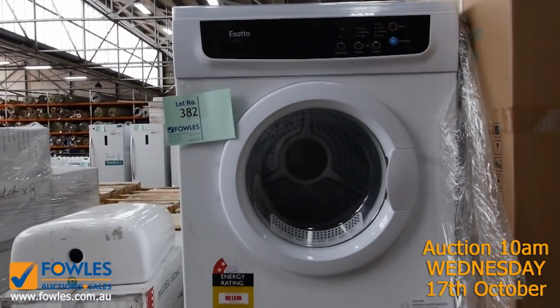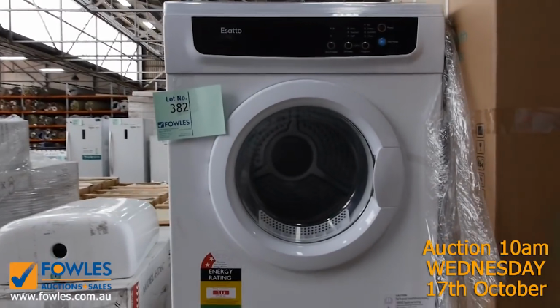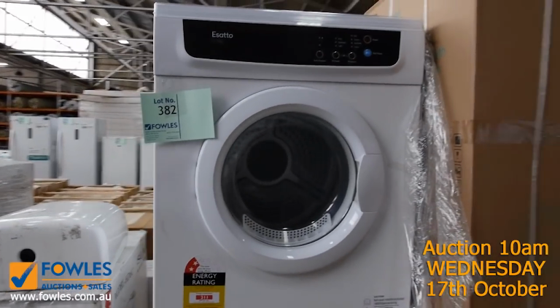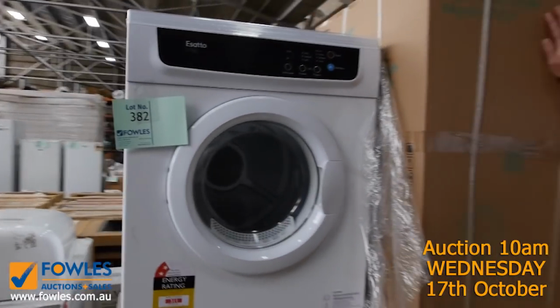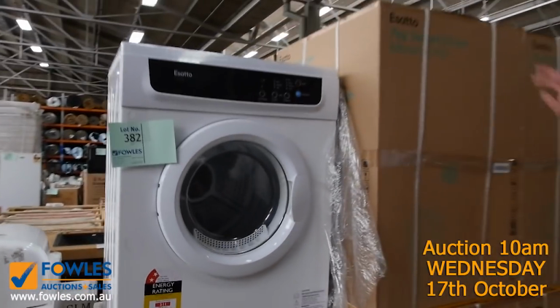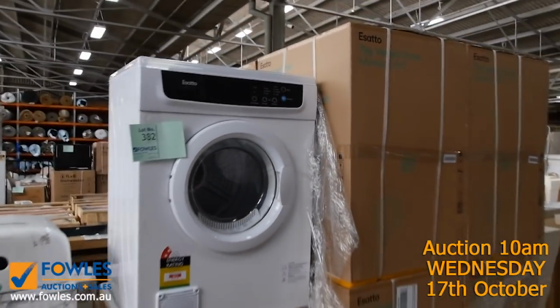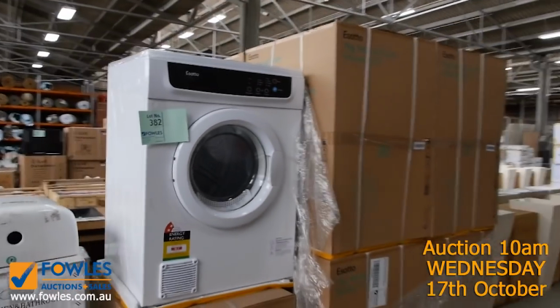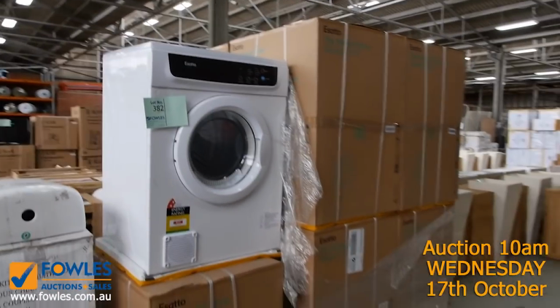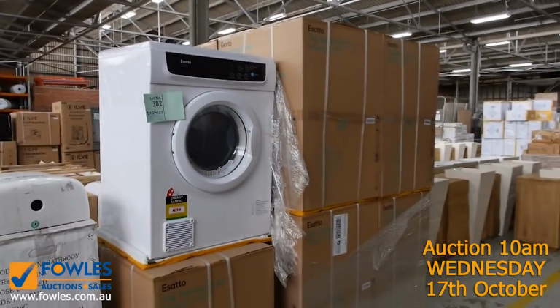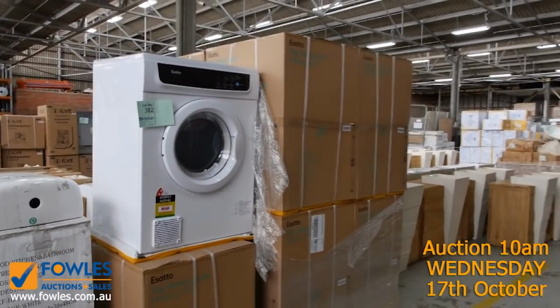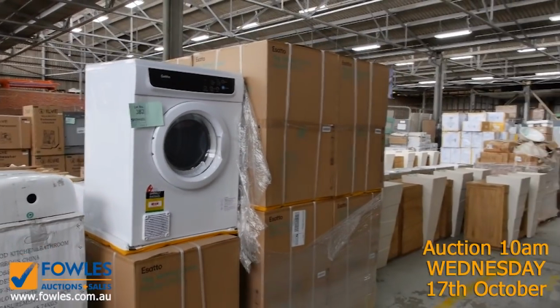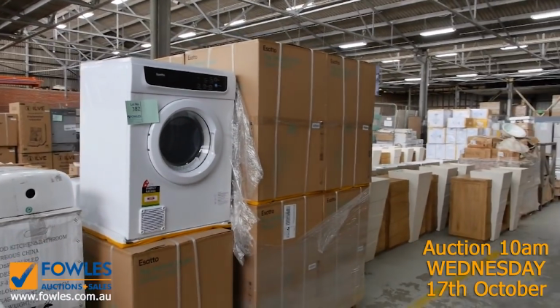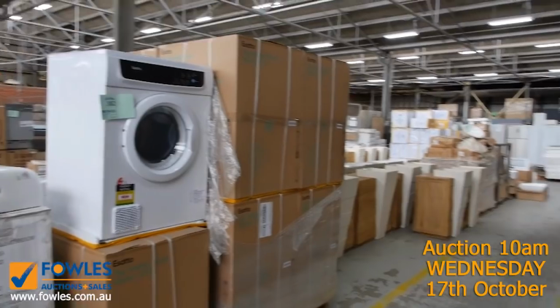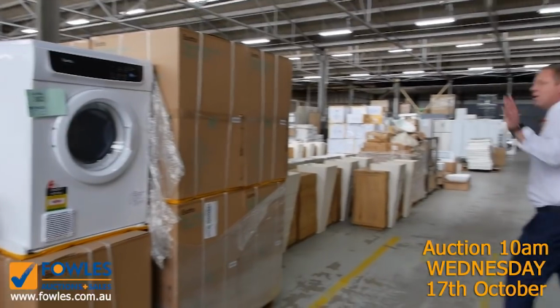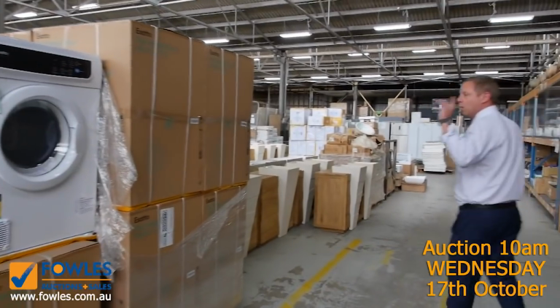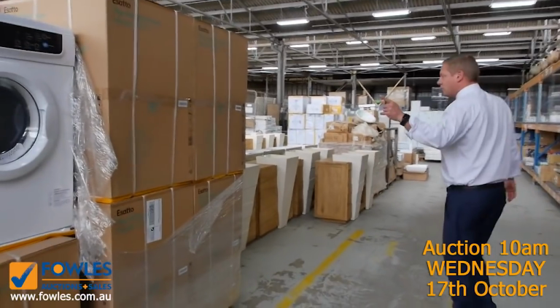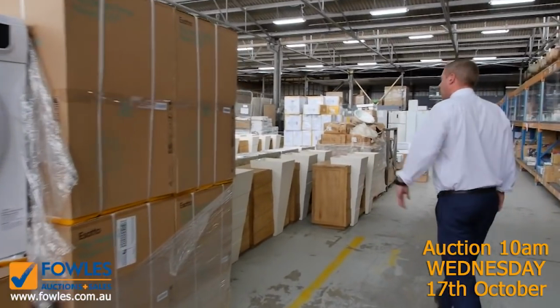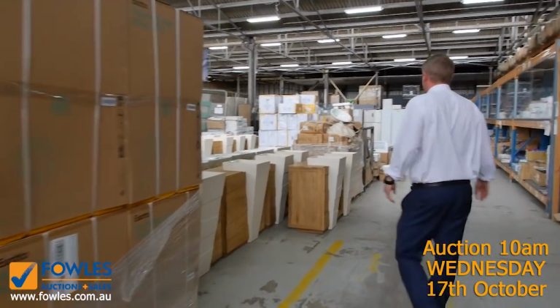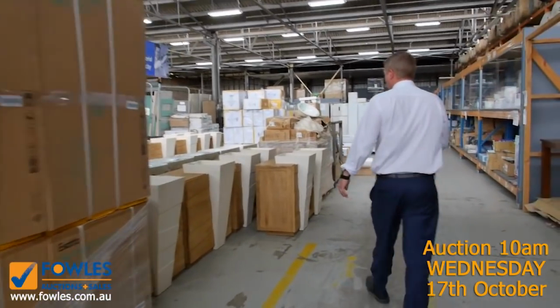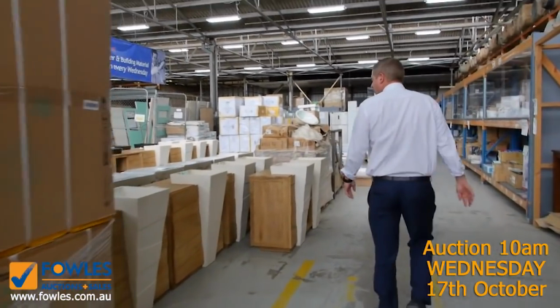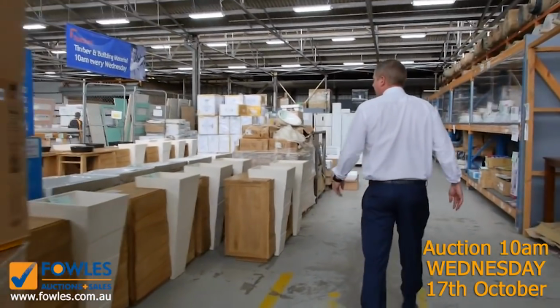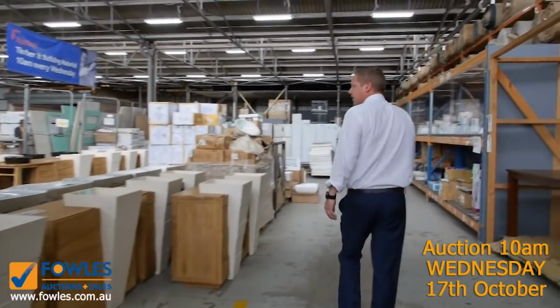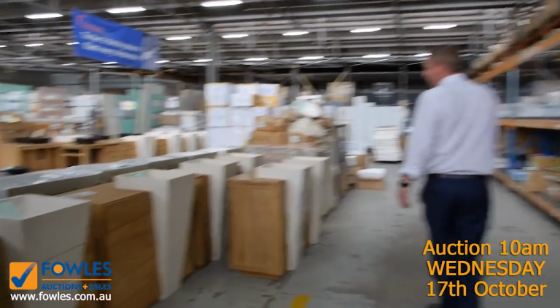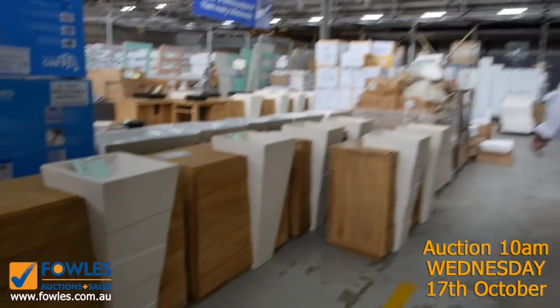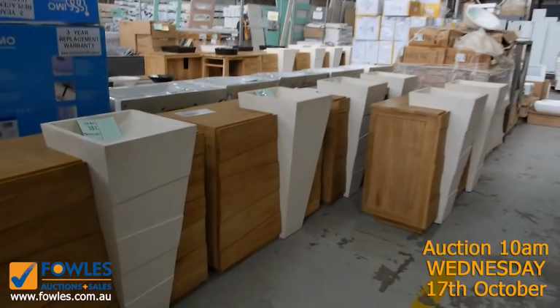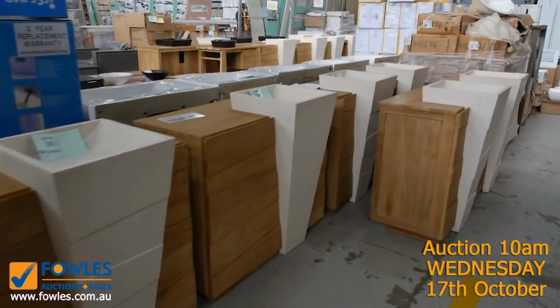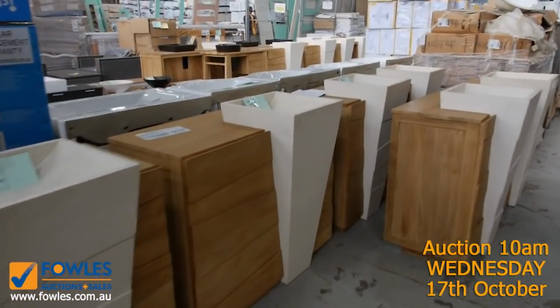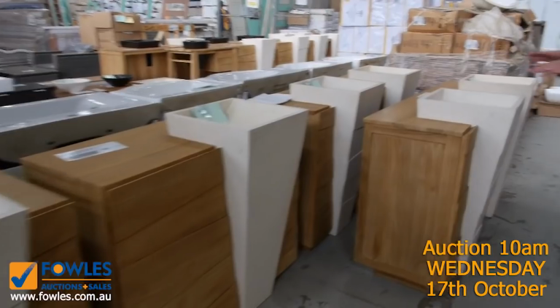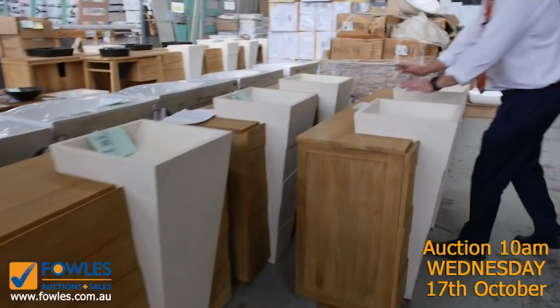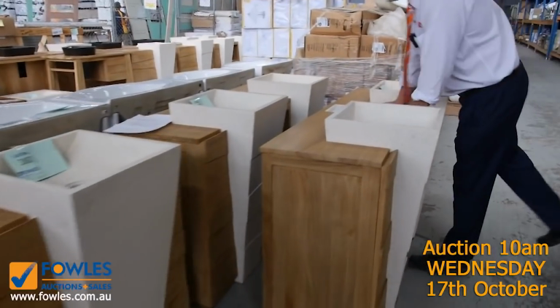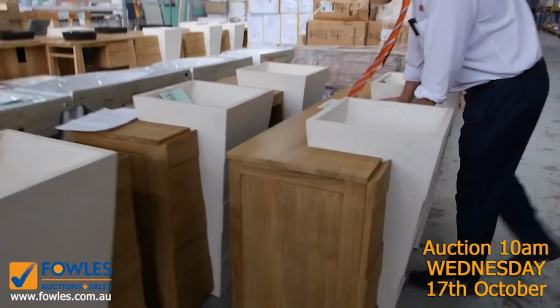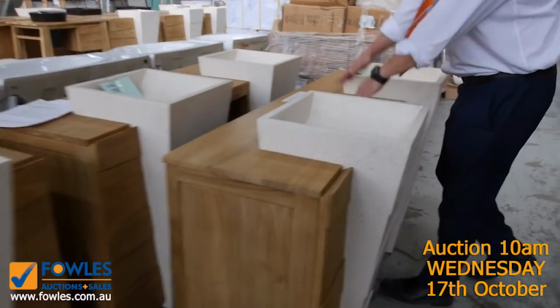There's about half a dozen dryers here and last week they were bidding in the late two hundreds, with a two-year warranty on those dryers. Fantastic buying.